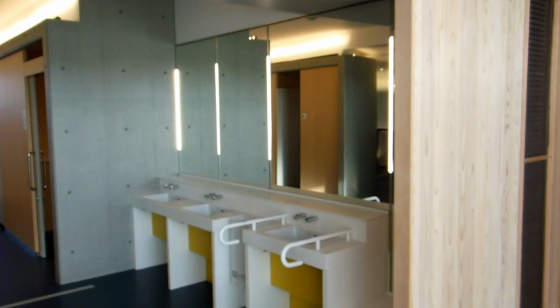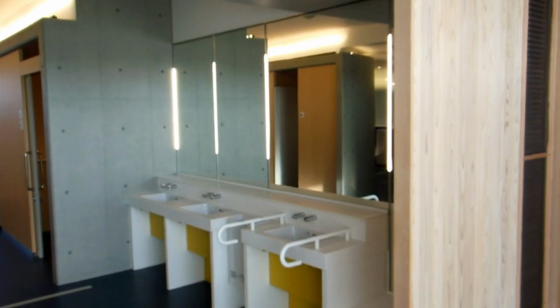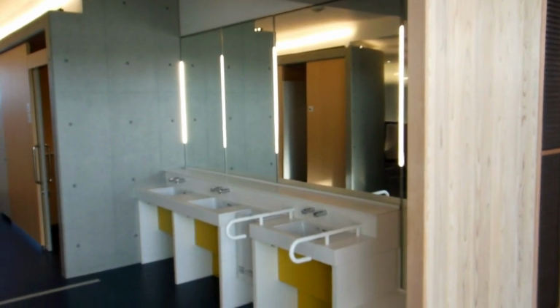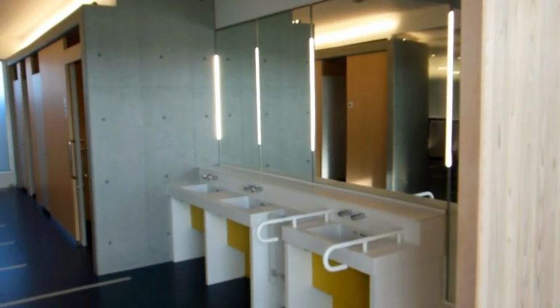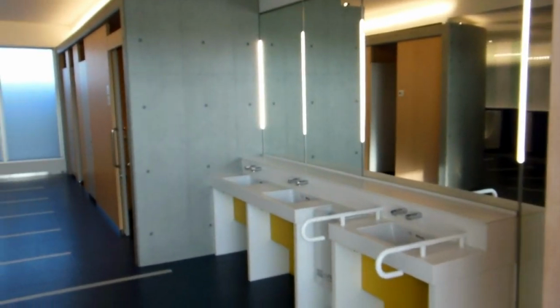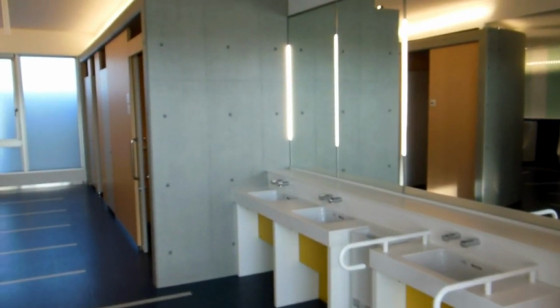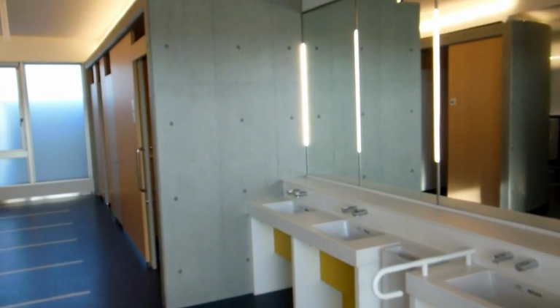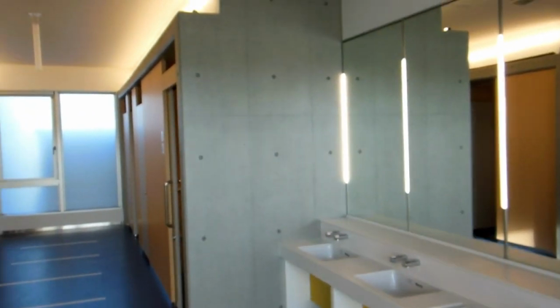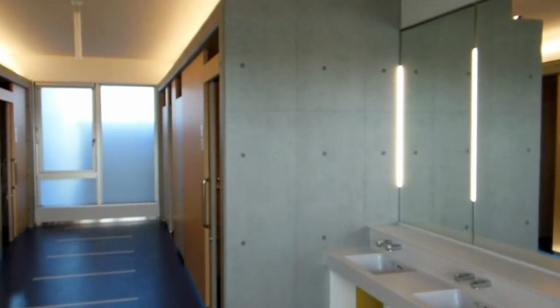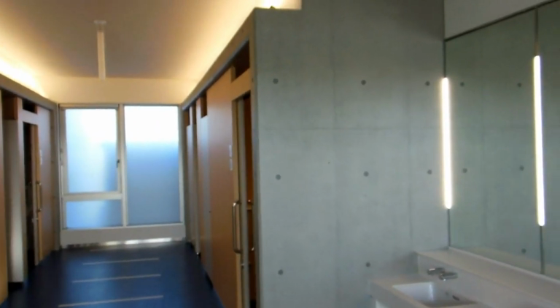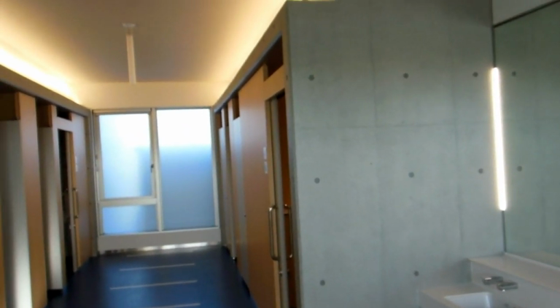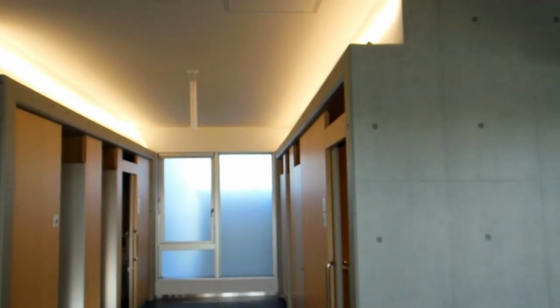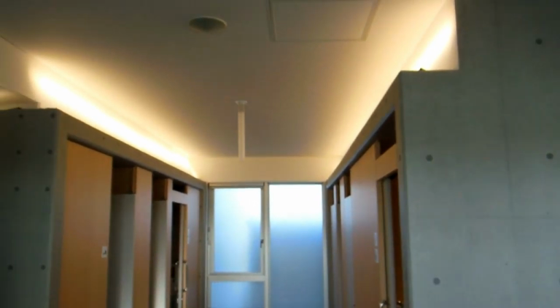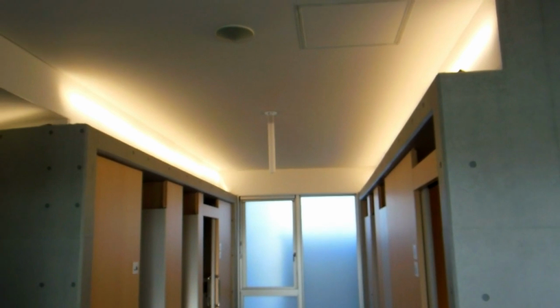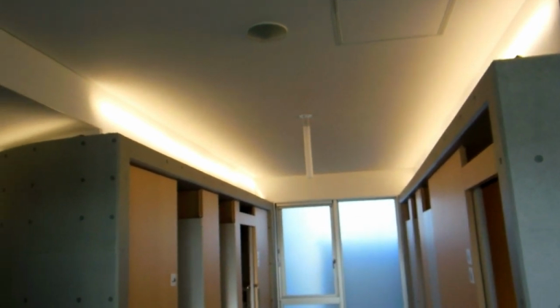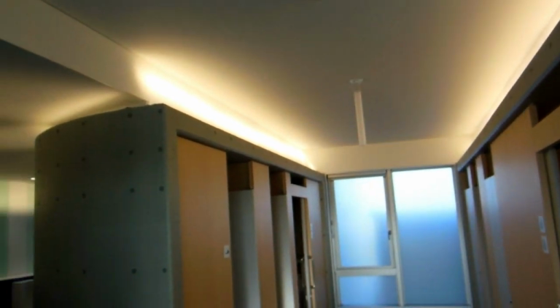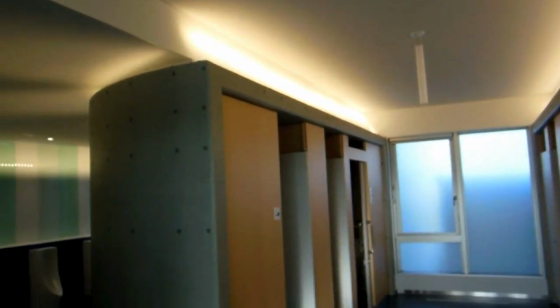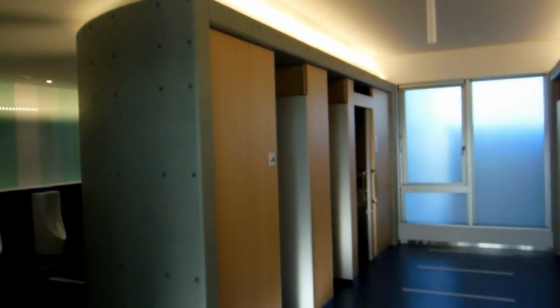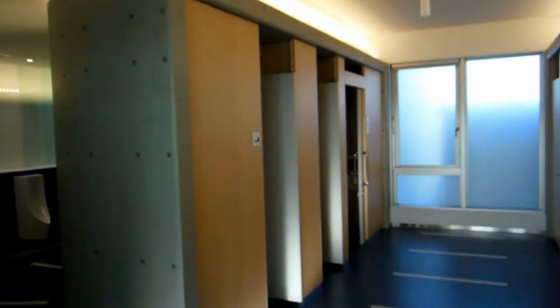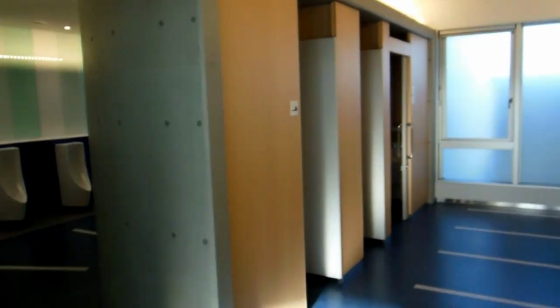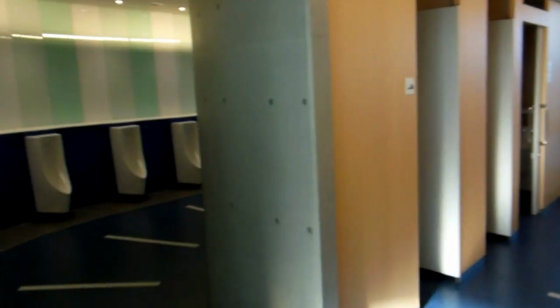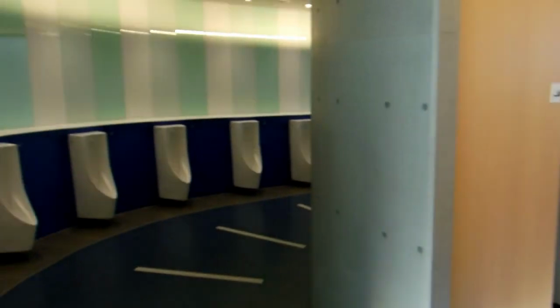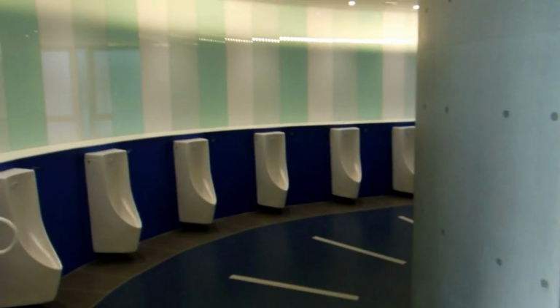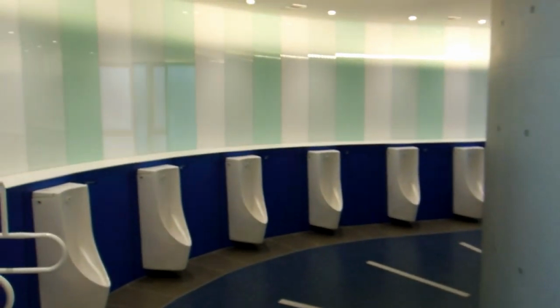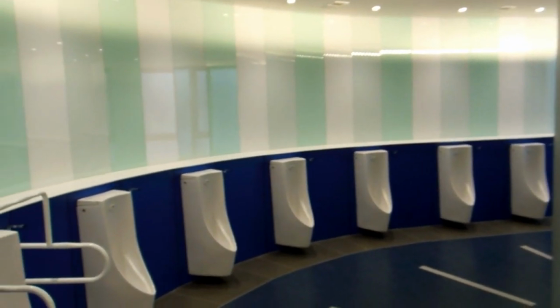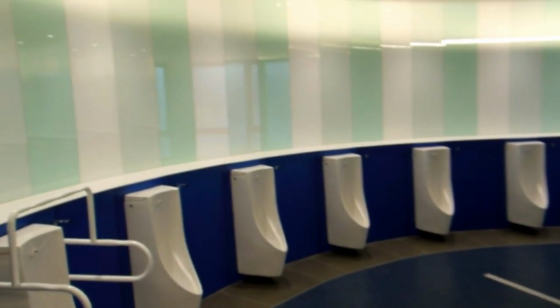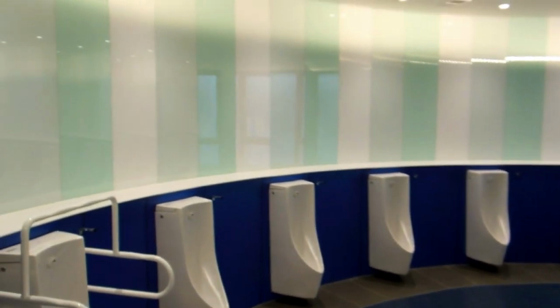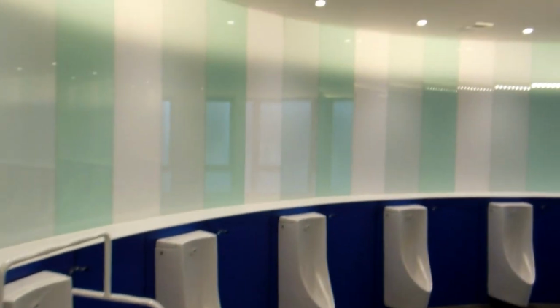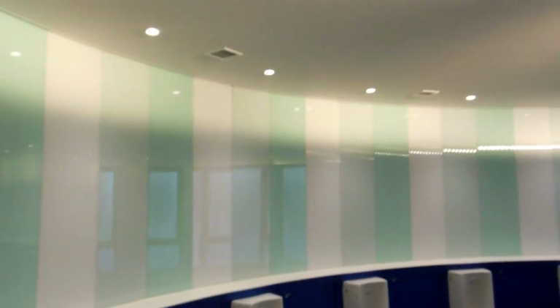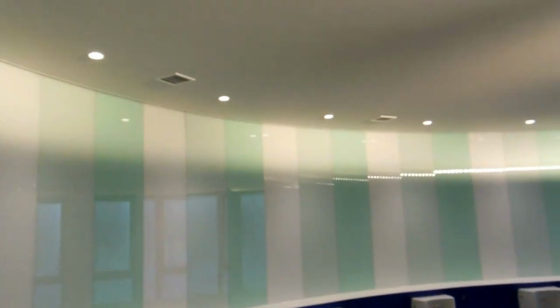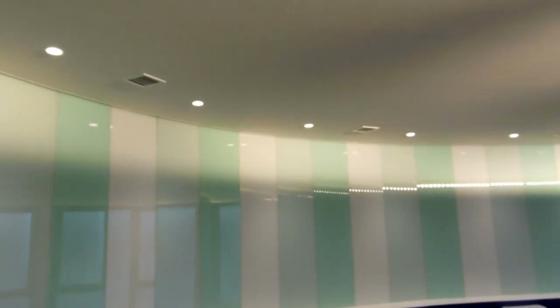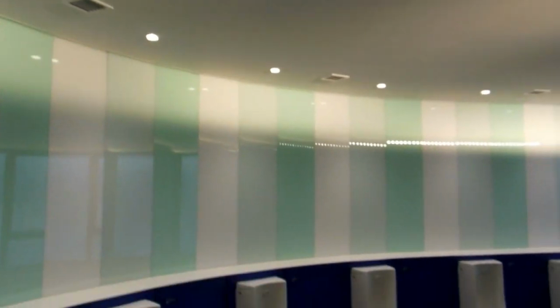Hey guys, on some previous videos we showed you some pretty amazing toilets in Japan and some amazing rest areas, which they call service areas, next to highways in Japan. This is another one — check this one out.